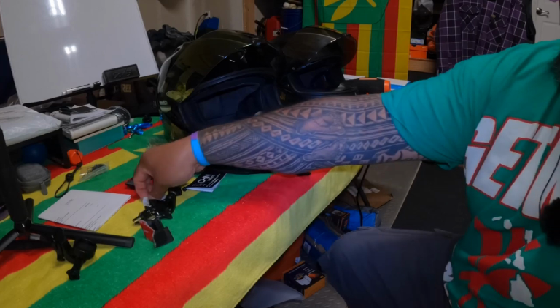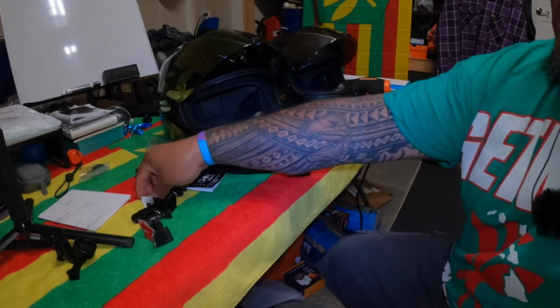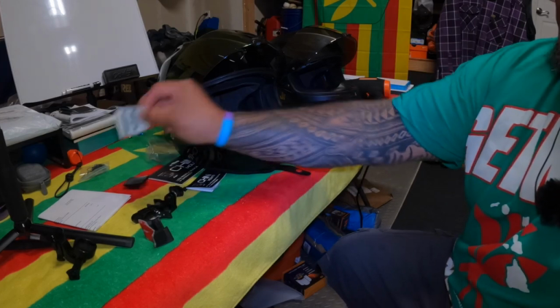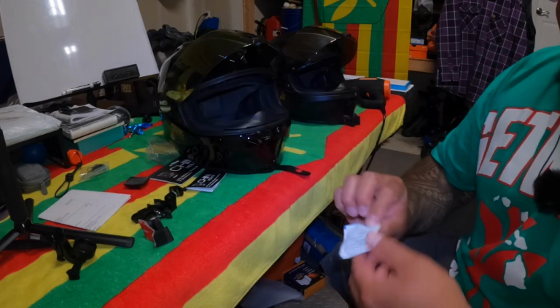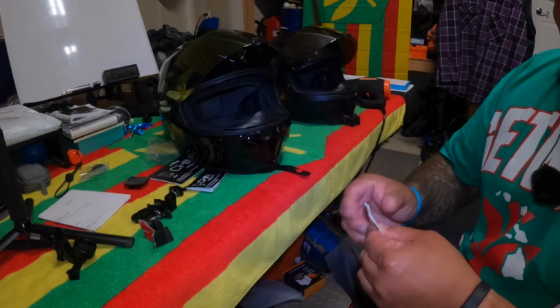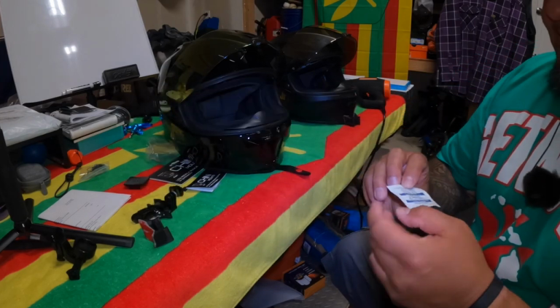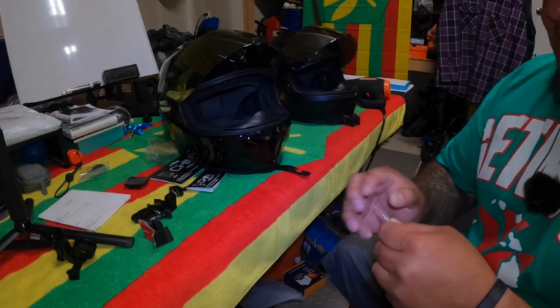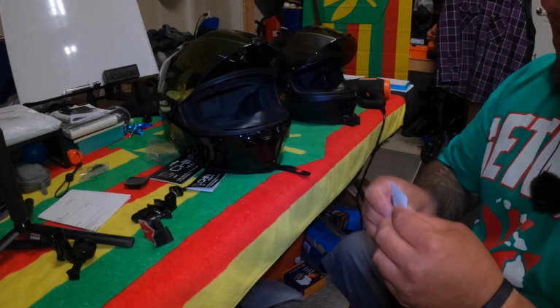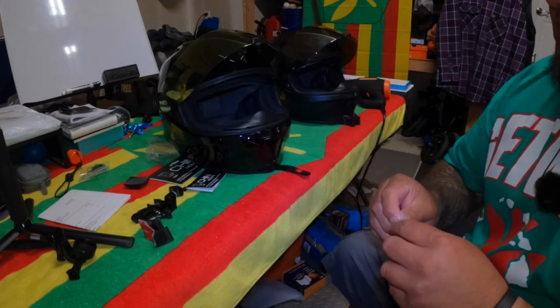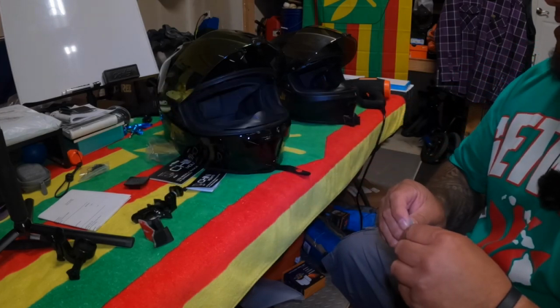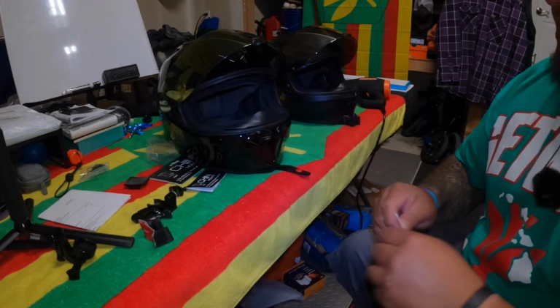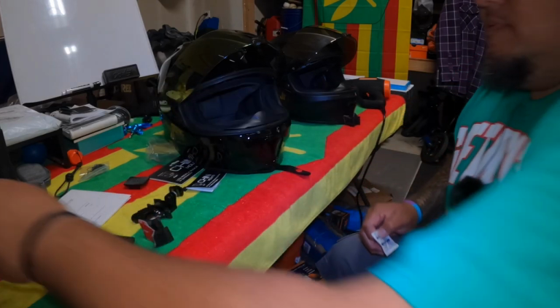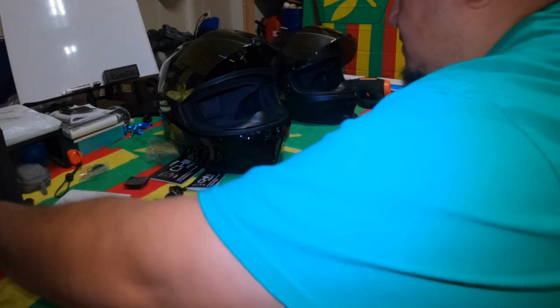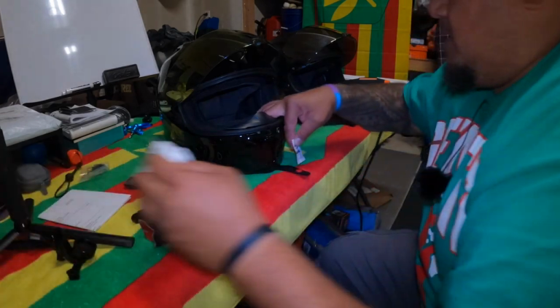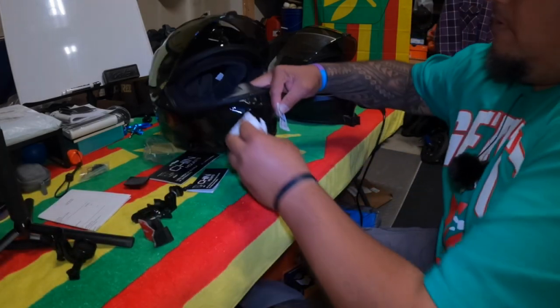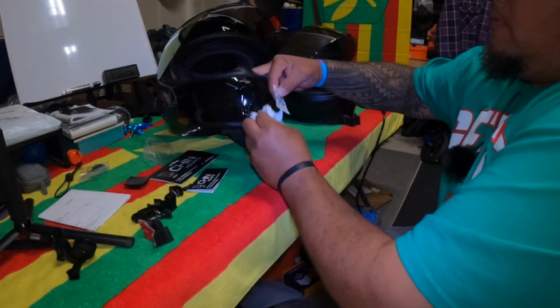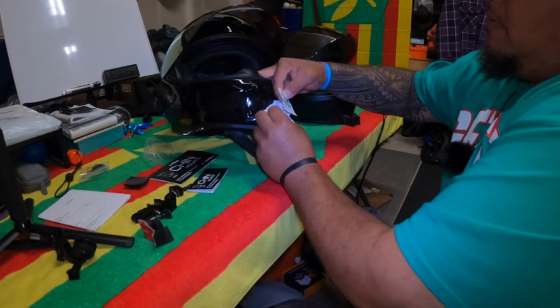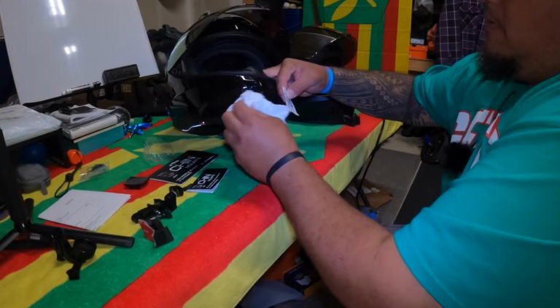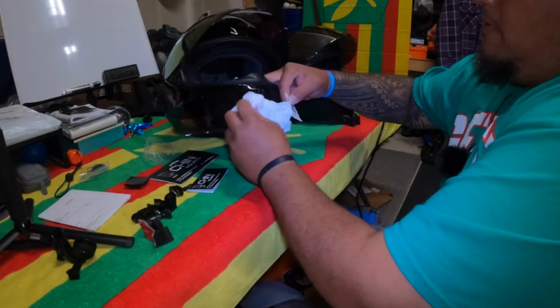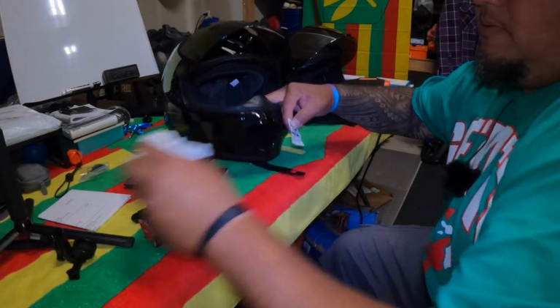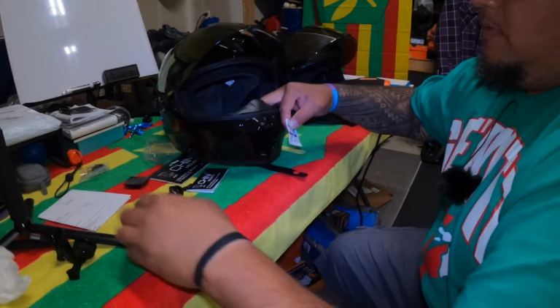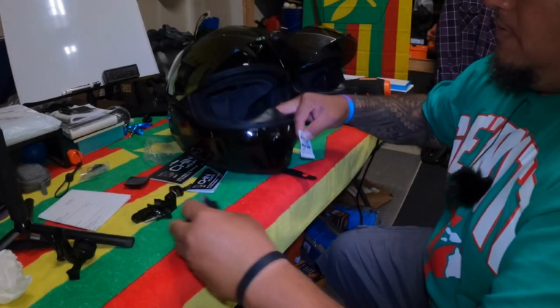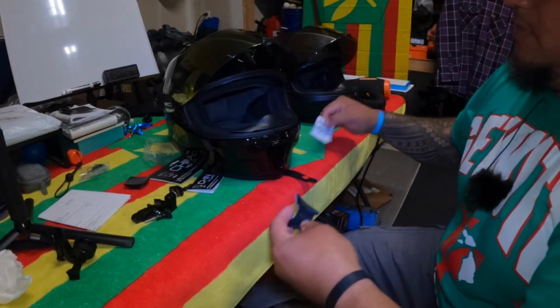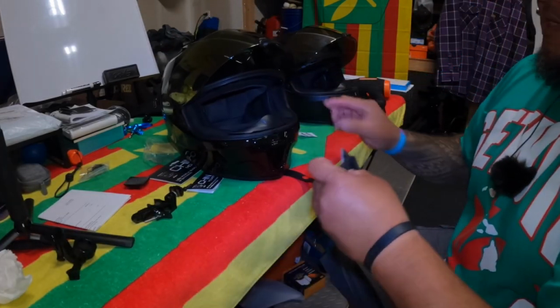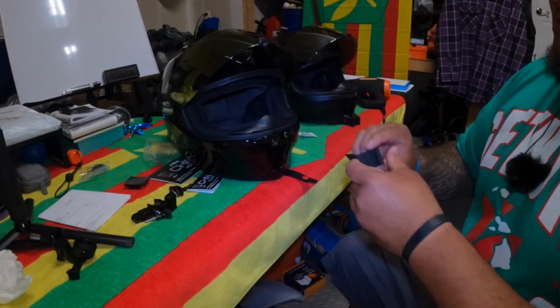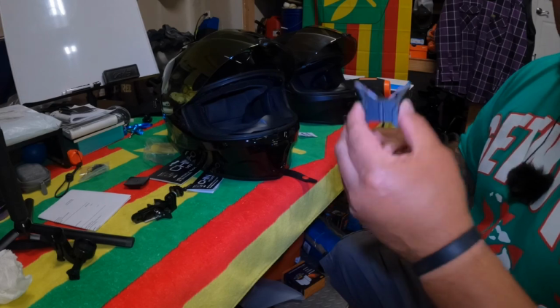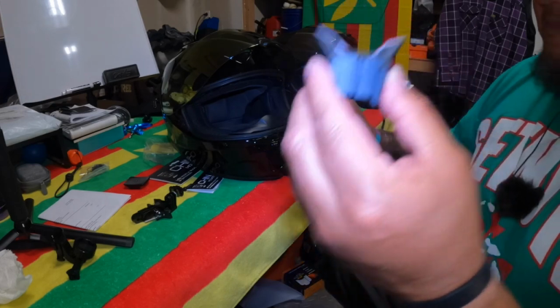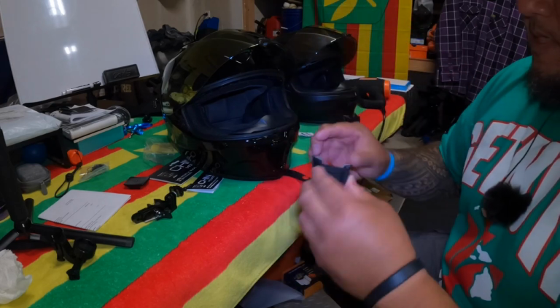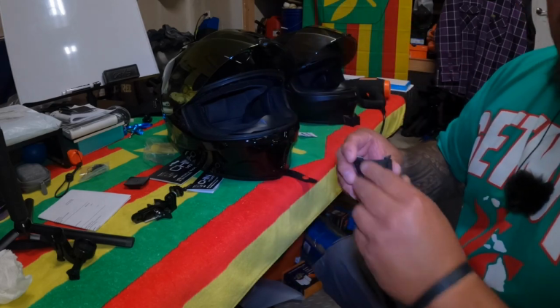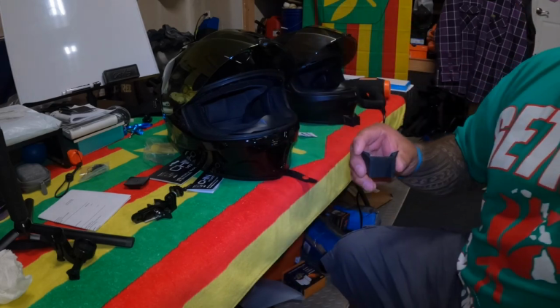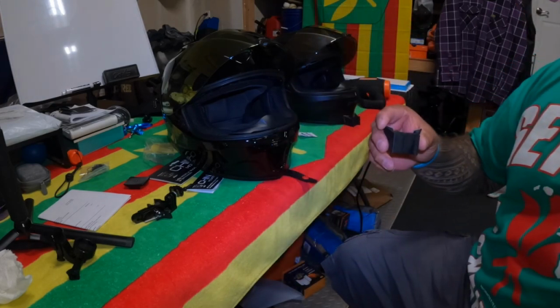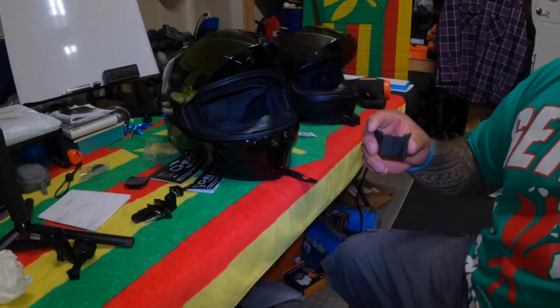Cool, got a little alcohol wipe here, let's wipe it down. Going to take the clip, just take the mount — it says 'Chin Mounts' right on the bottom. Kind of gives you an idea — it's not going to fit upside down — going to slap it in right about there, and you've still got enough room to open up the ventilation system.